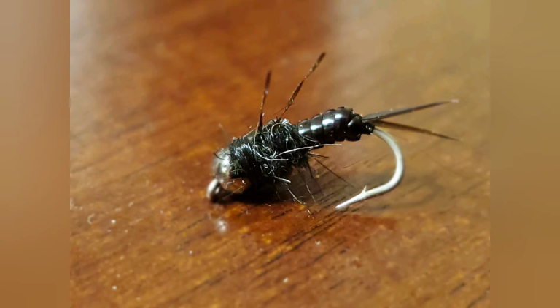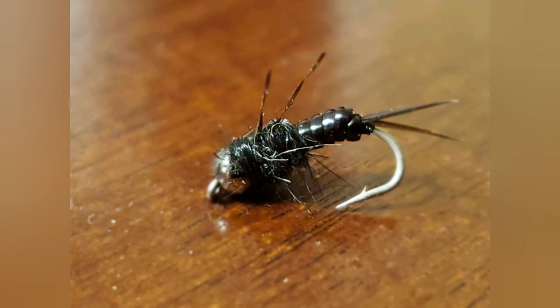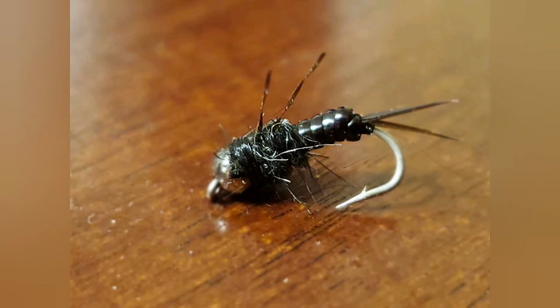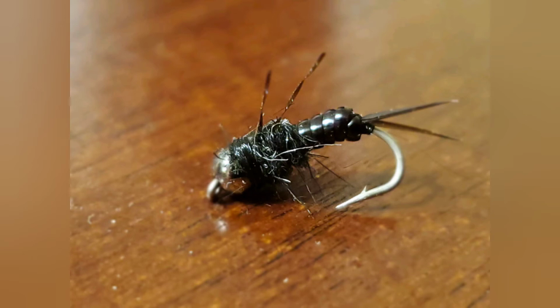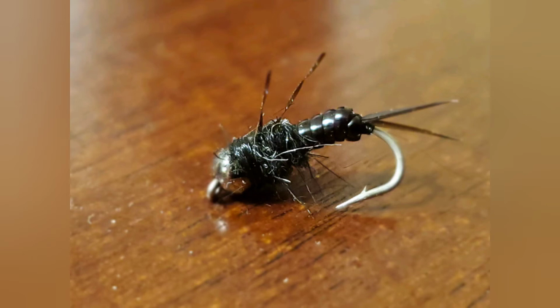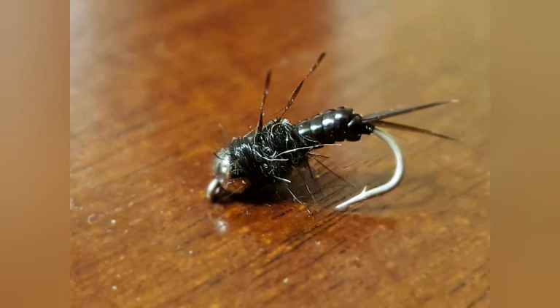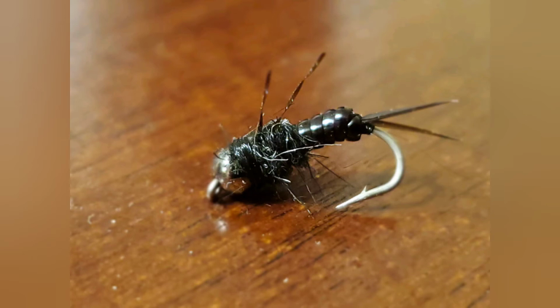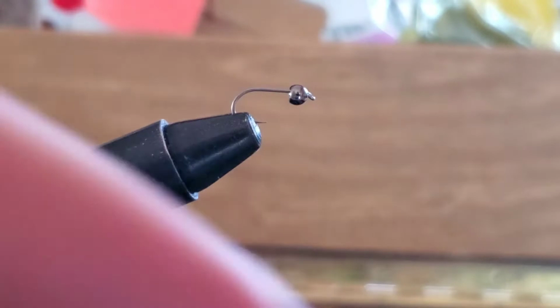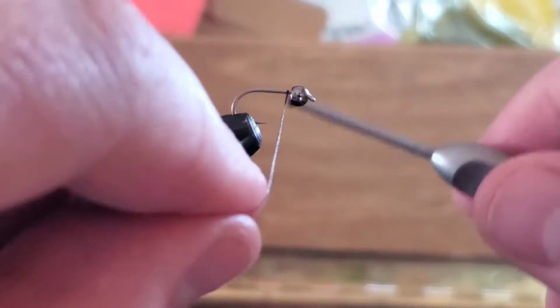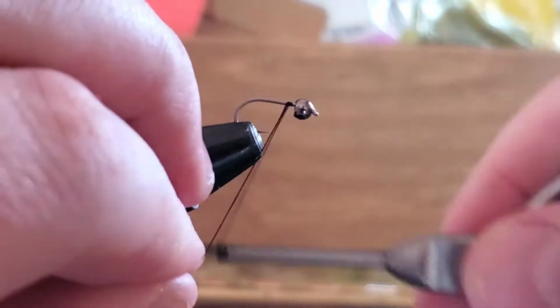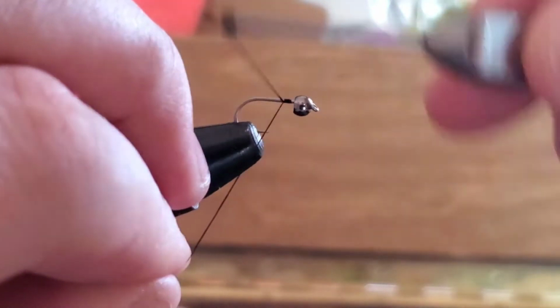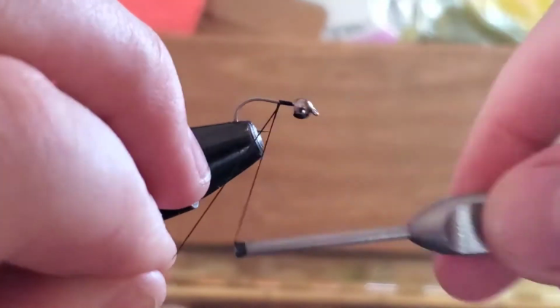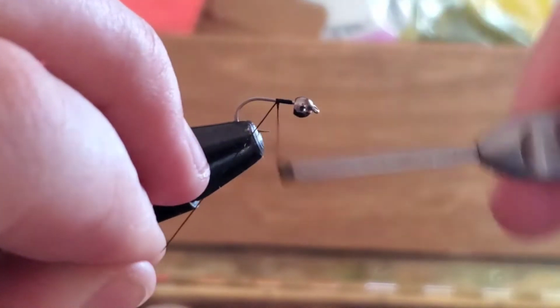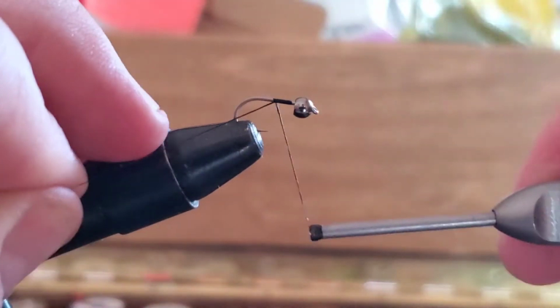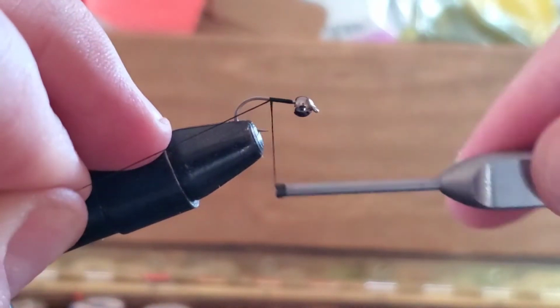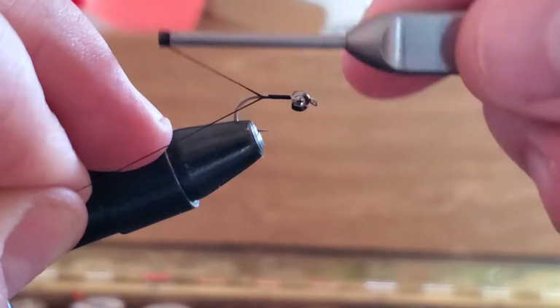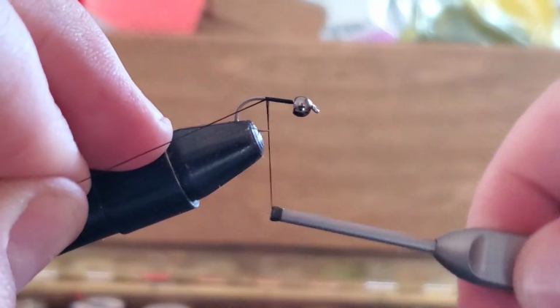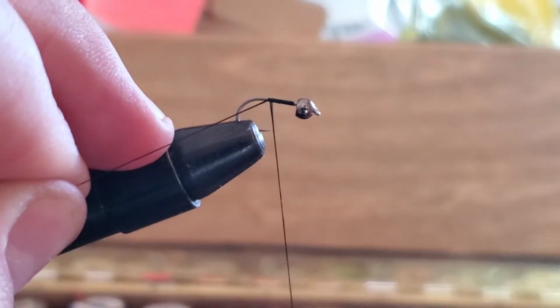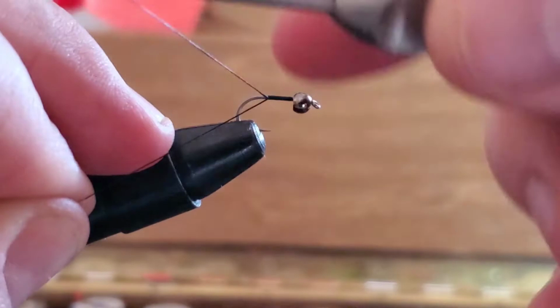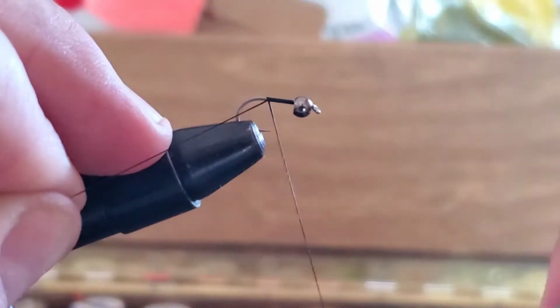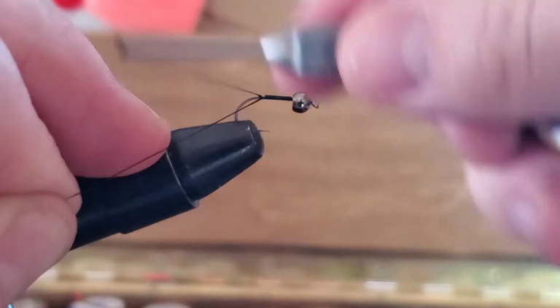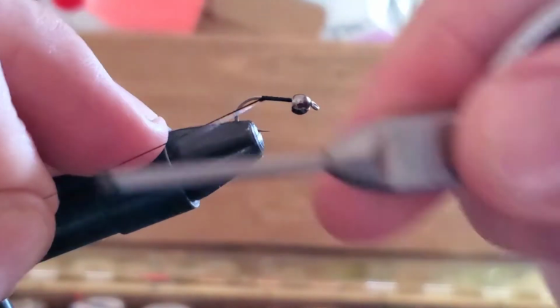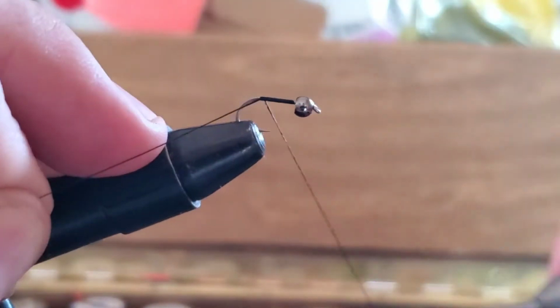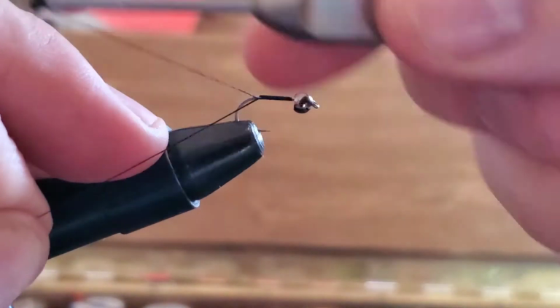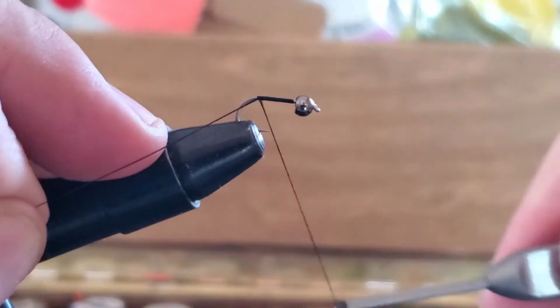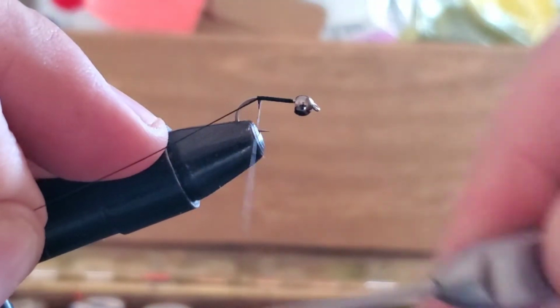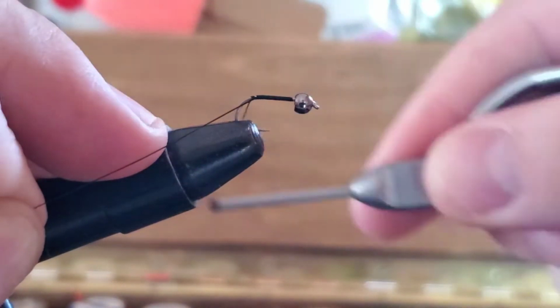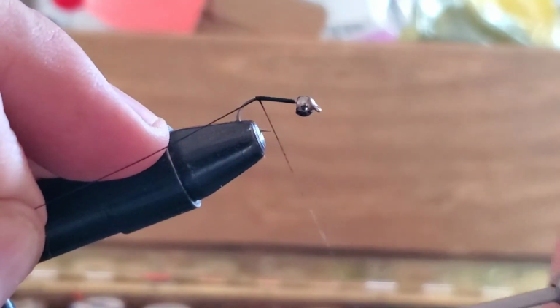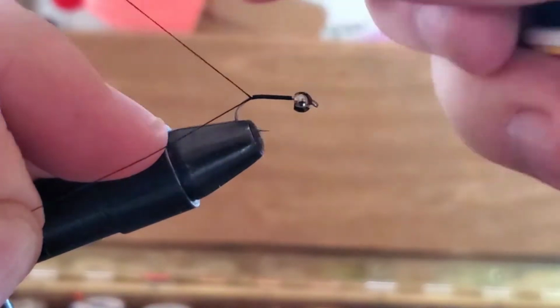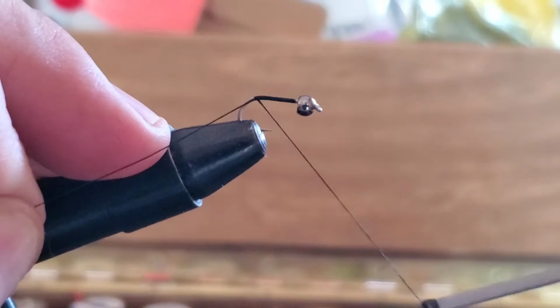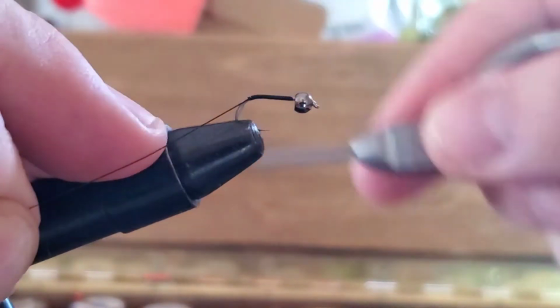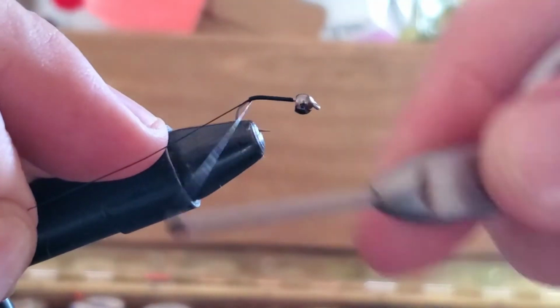We're going to tie a variant of a stonefly nymph. Start with a bead on your hook and start your line right in the middle. Make wraps all the way to the back, and at some point cut off your tag end.